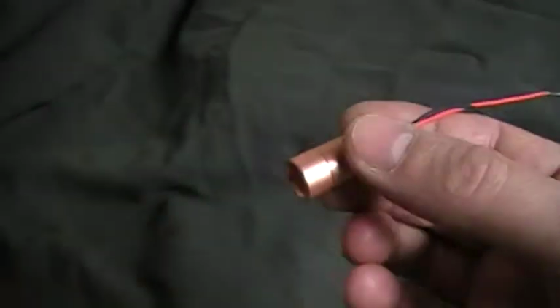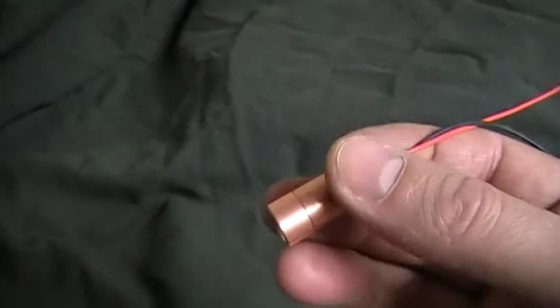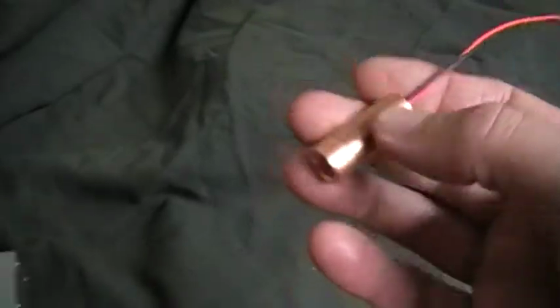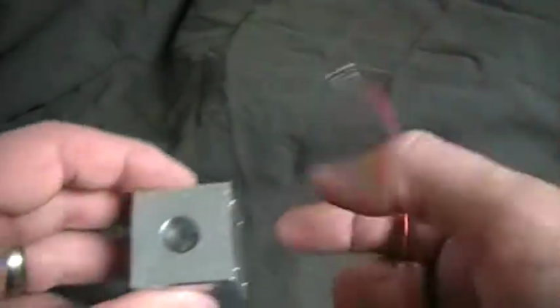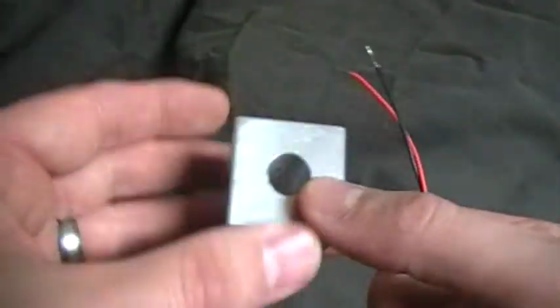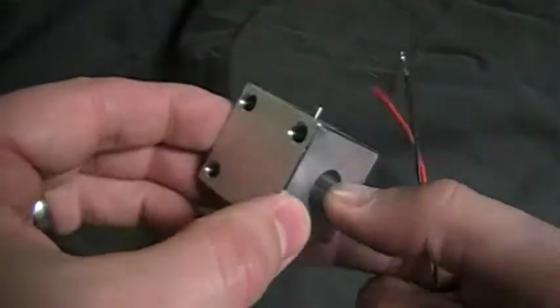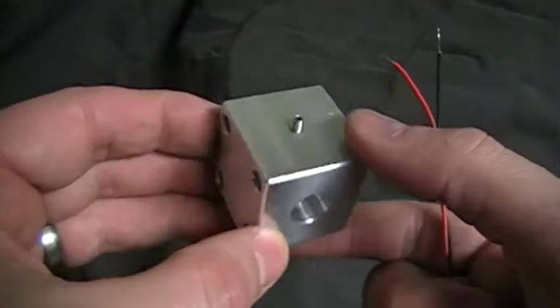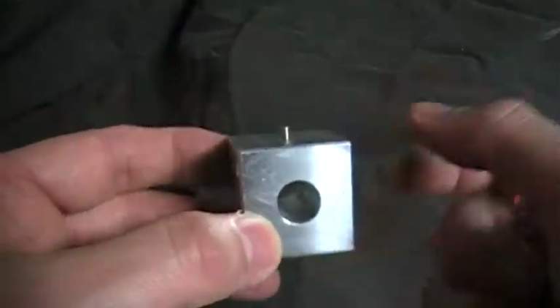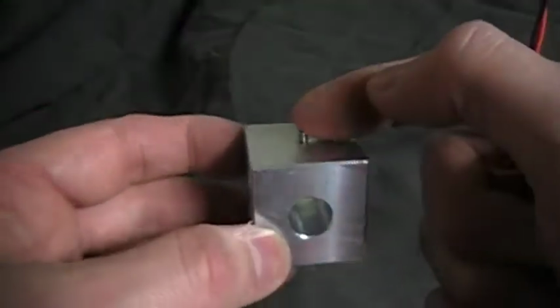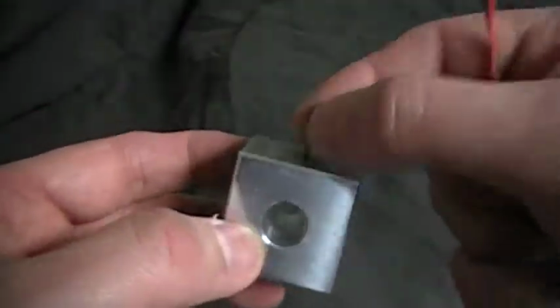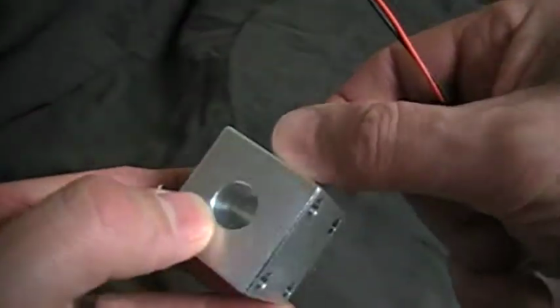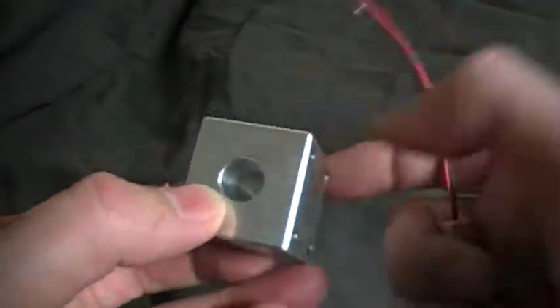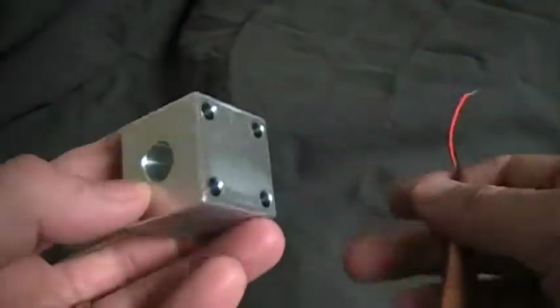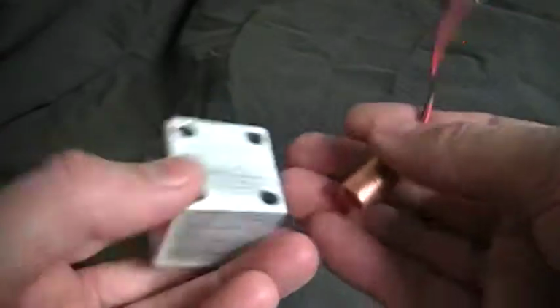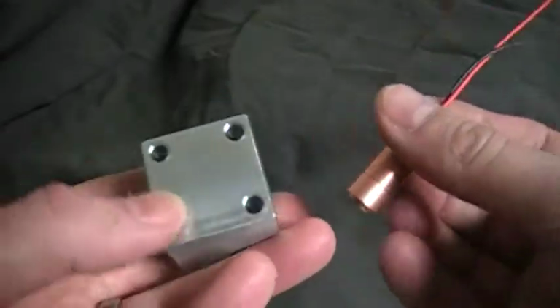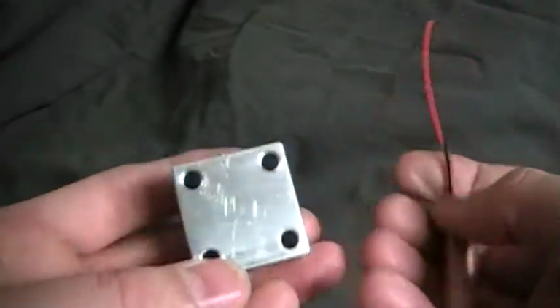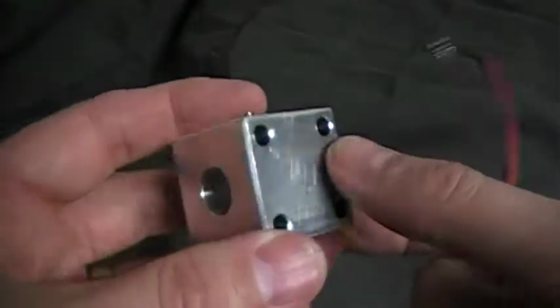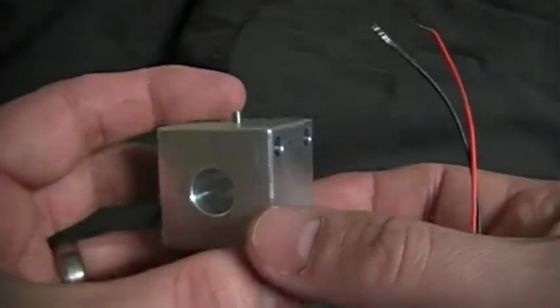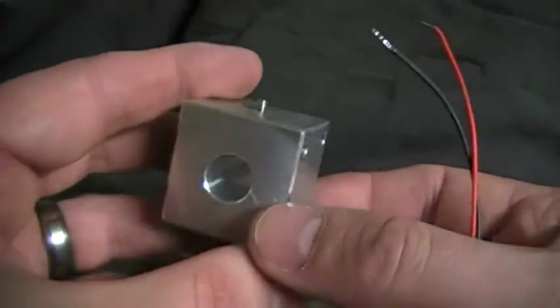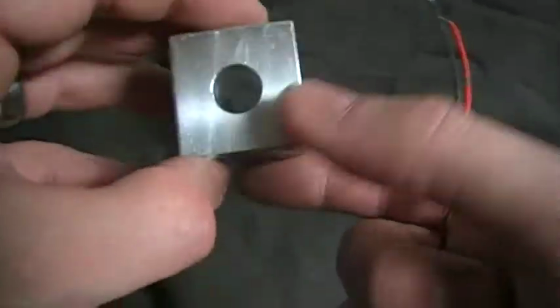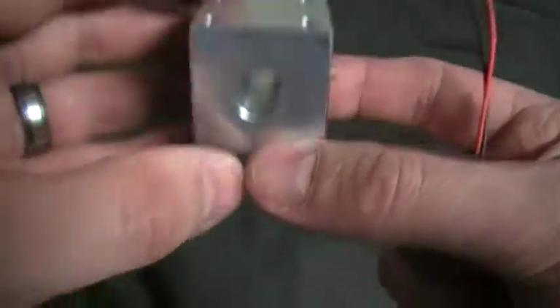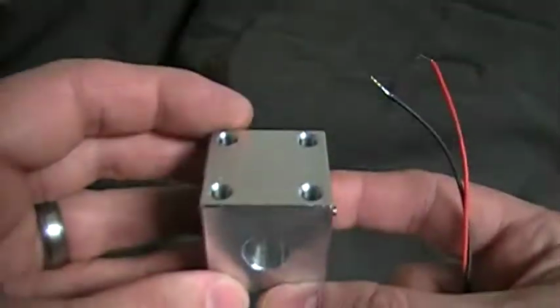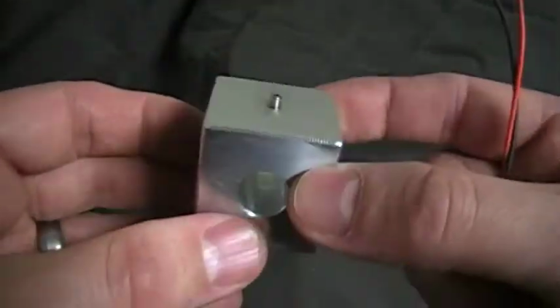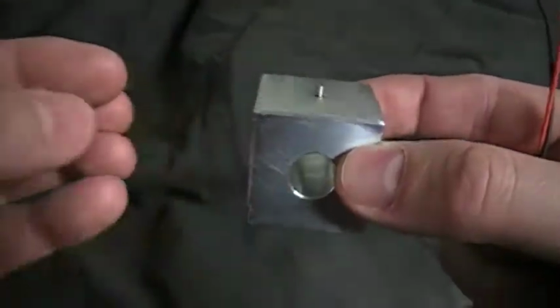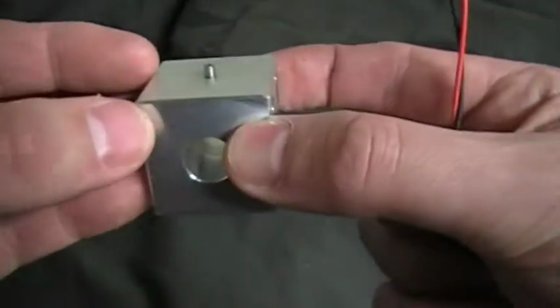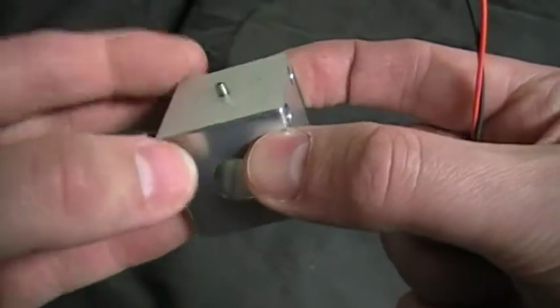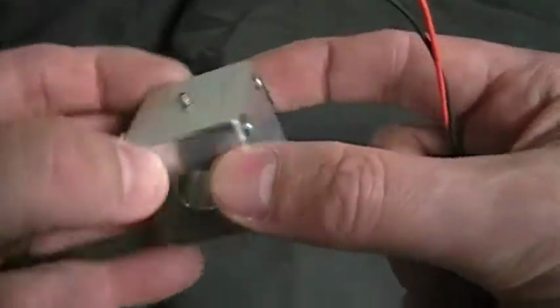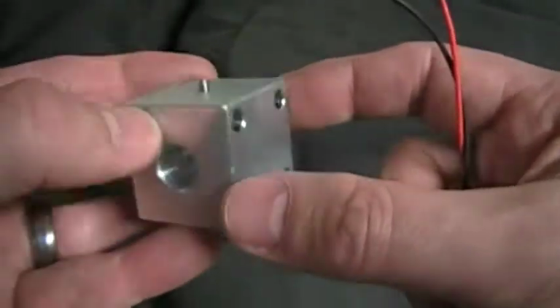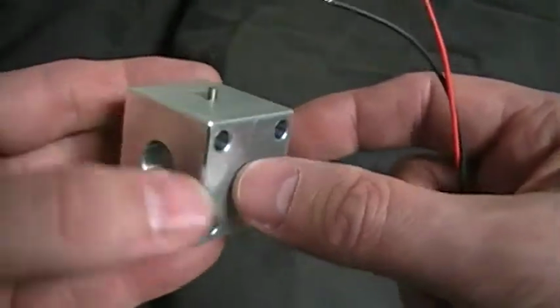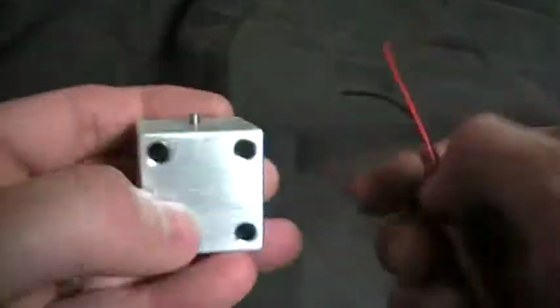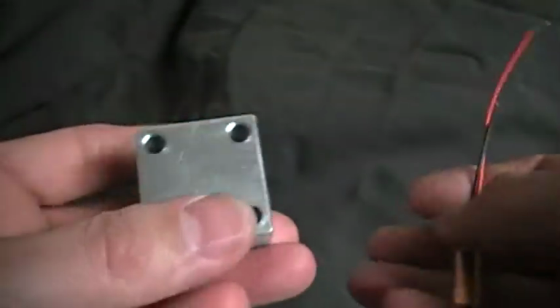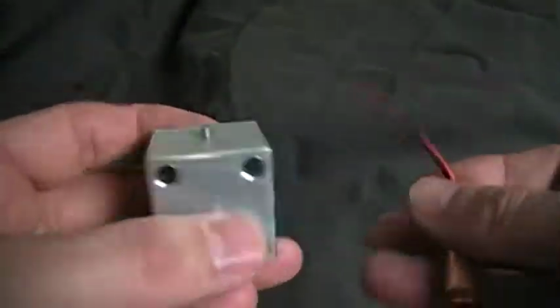I'm also going to be selling cubes. It has a set screw that you can screw down. It has four holes so you can mount it sideways or however you want to mount it — it has different options.